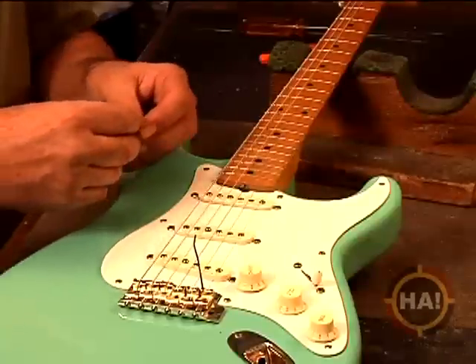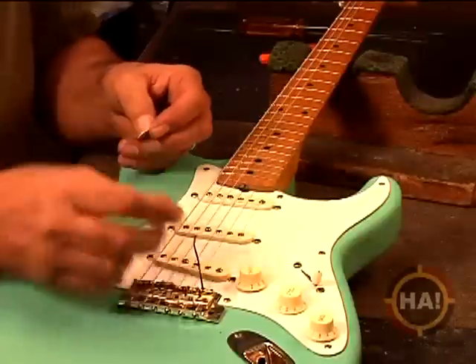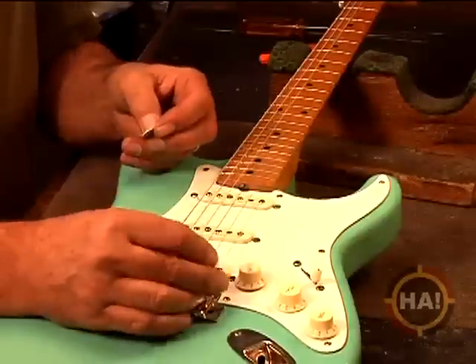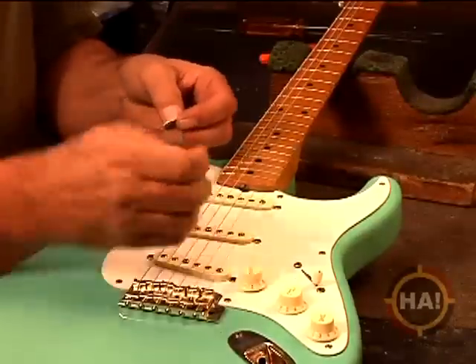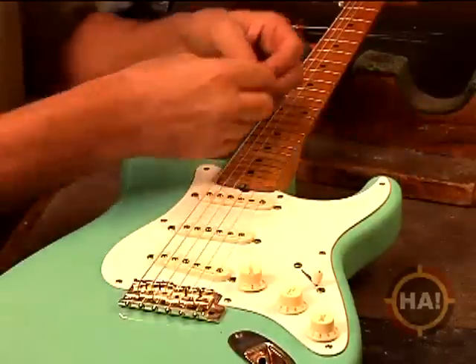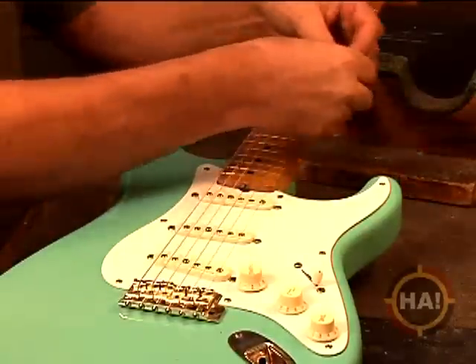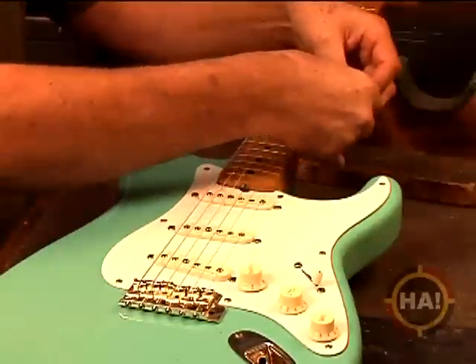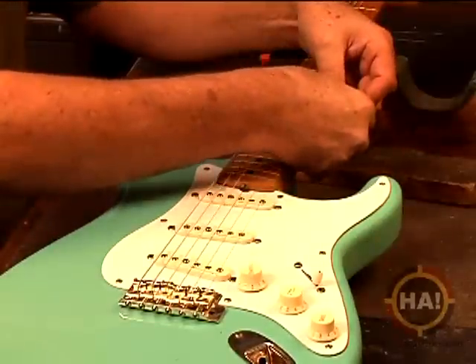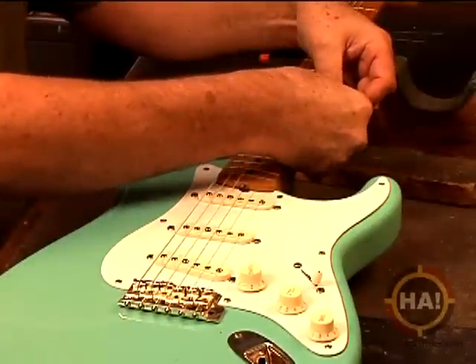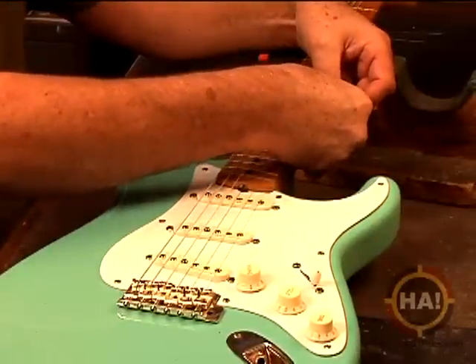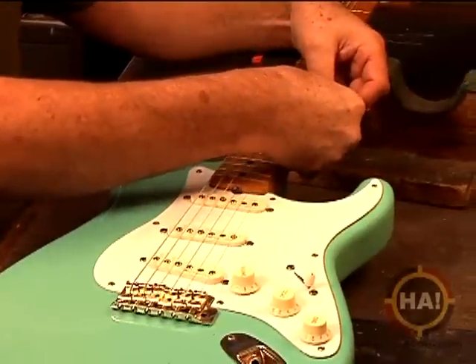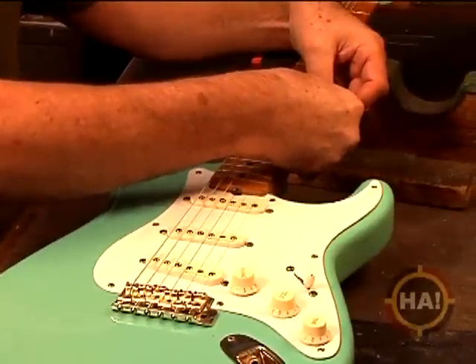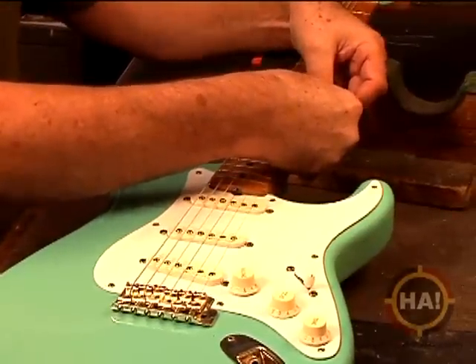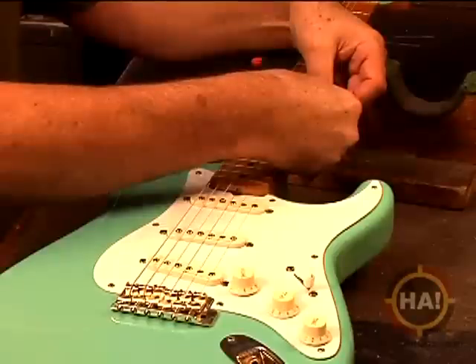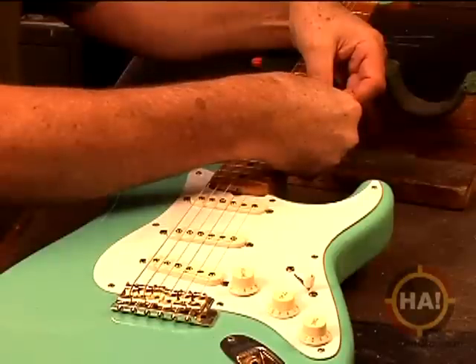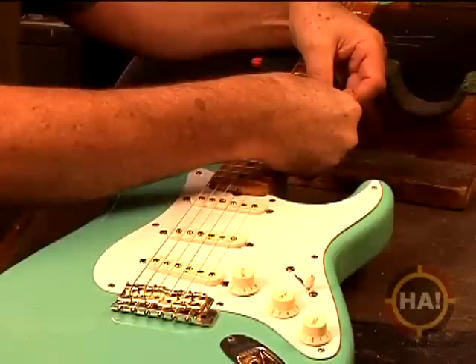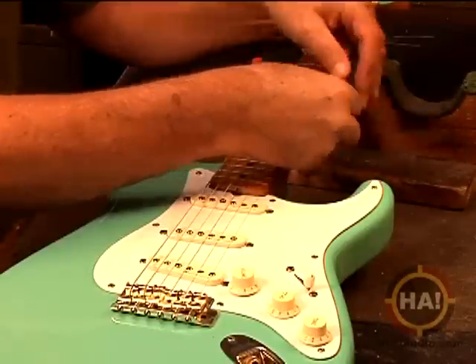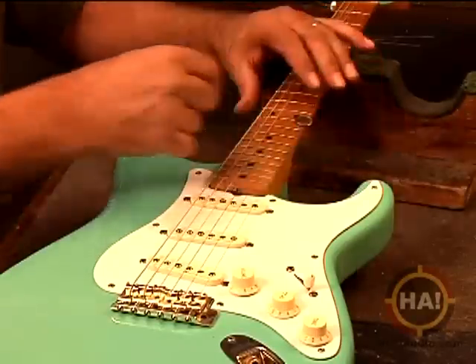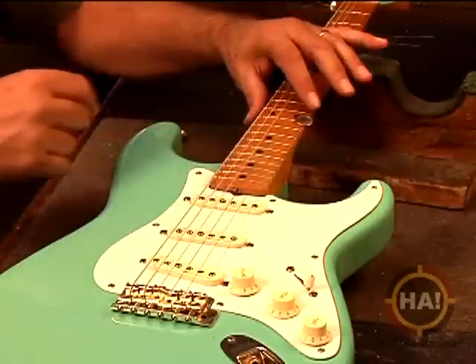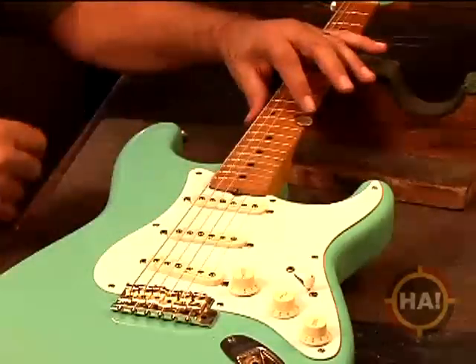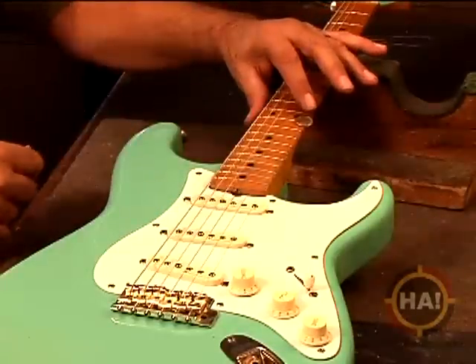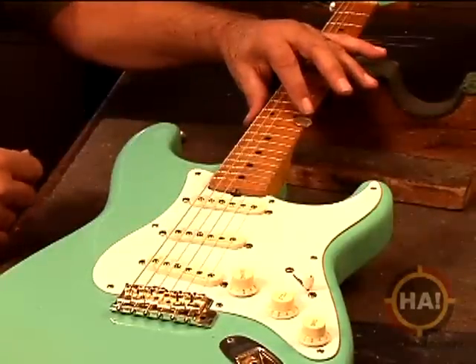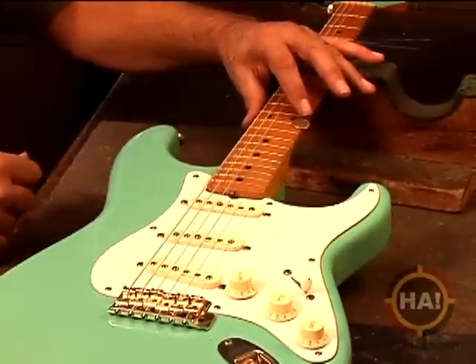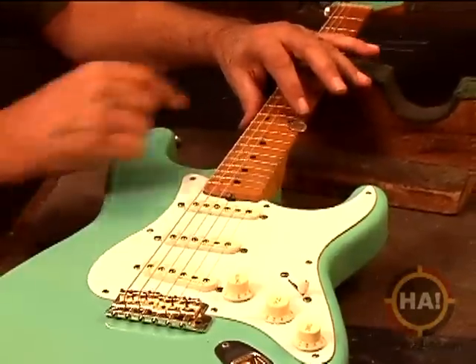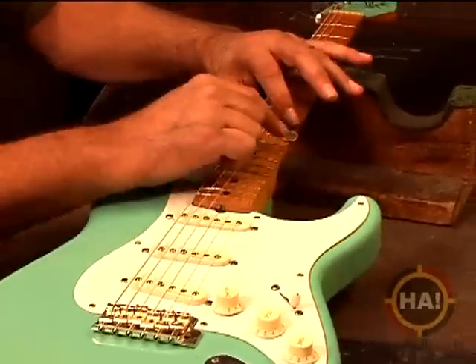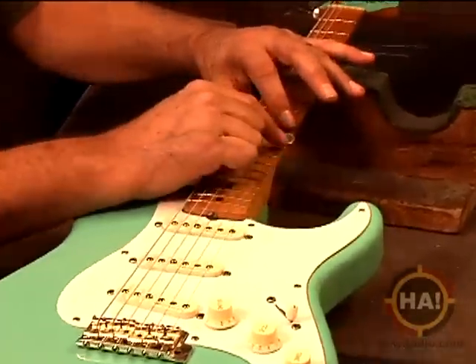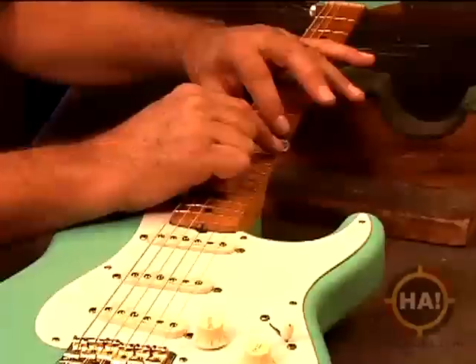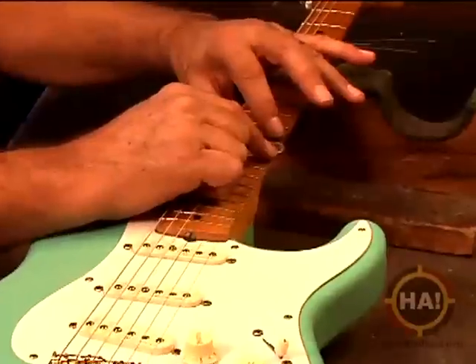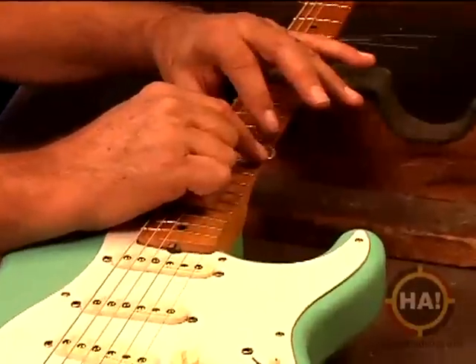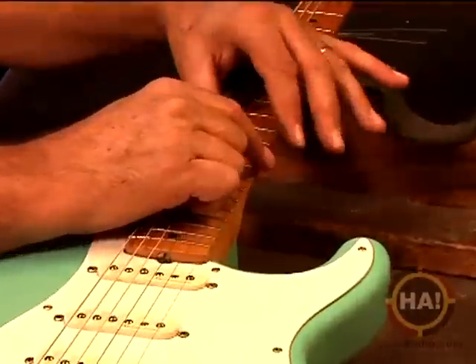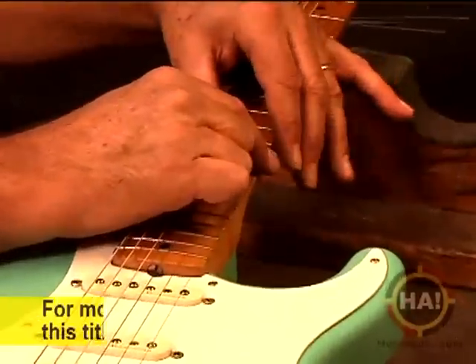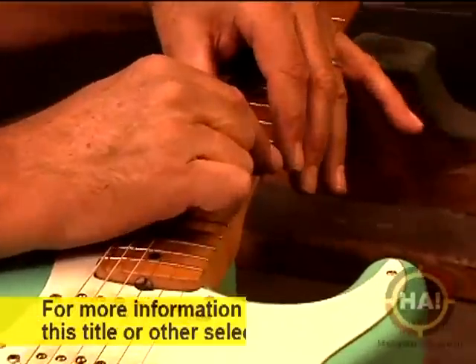So what we're going to do is check it. We'll lay the dime under here, lay it on the 12th fret and balance it. And you can see that it's not quite touching — we've still got a little height in there.